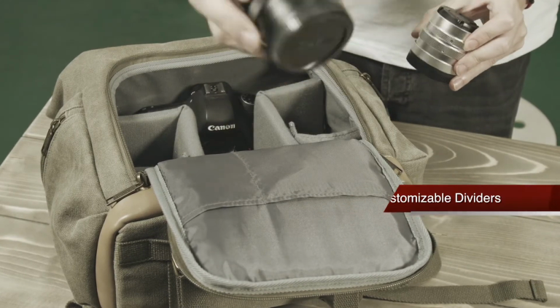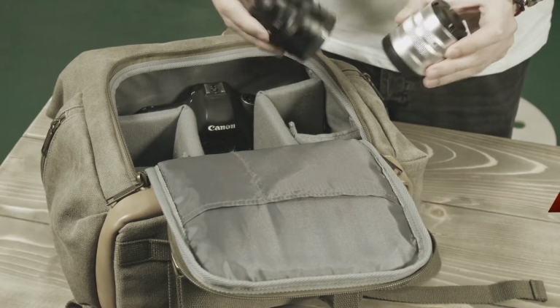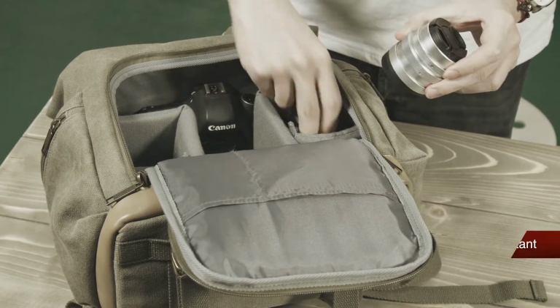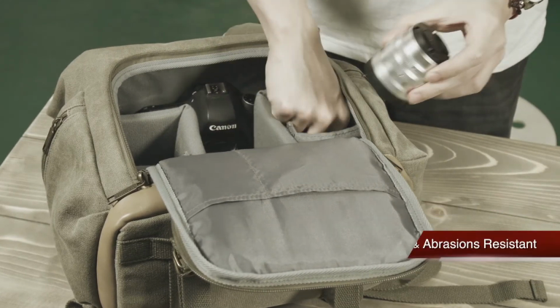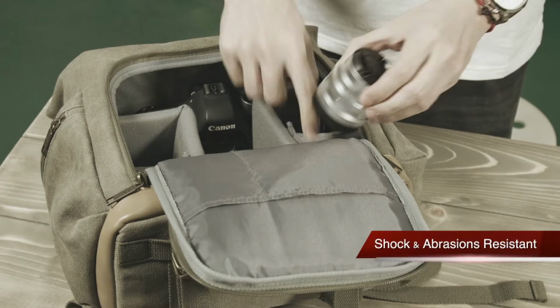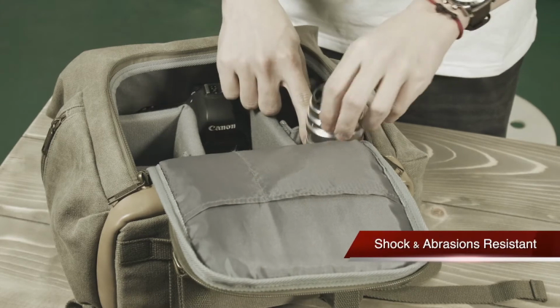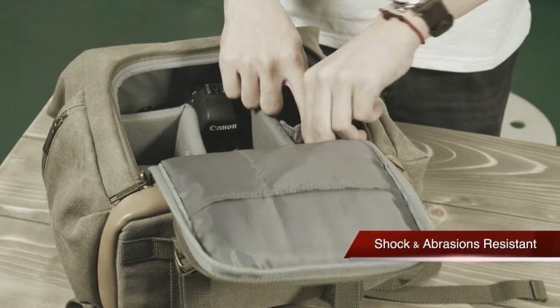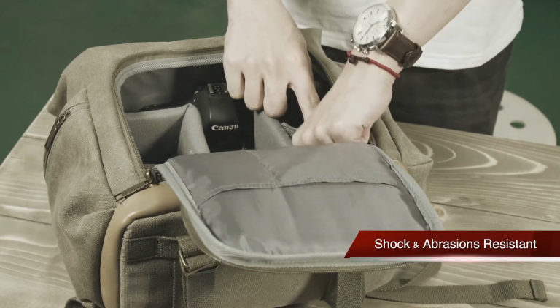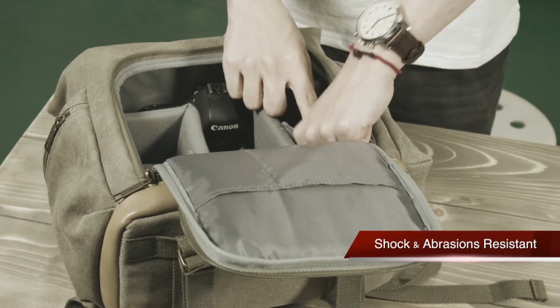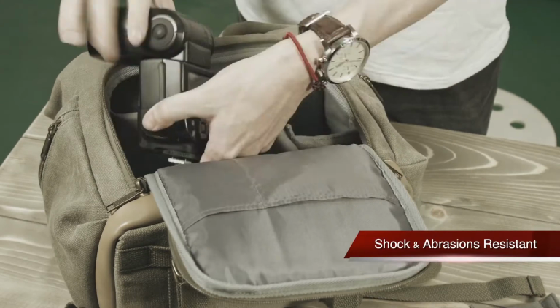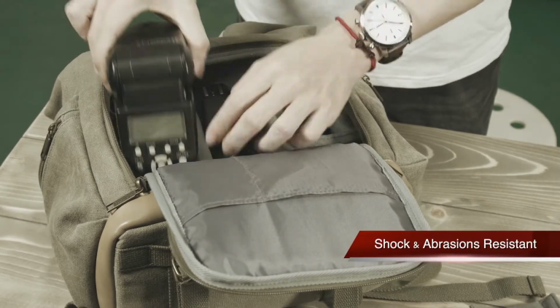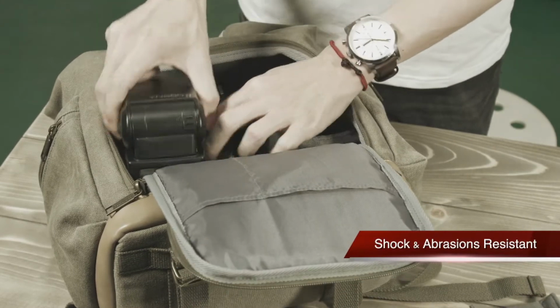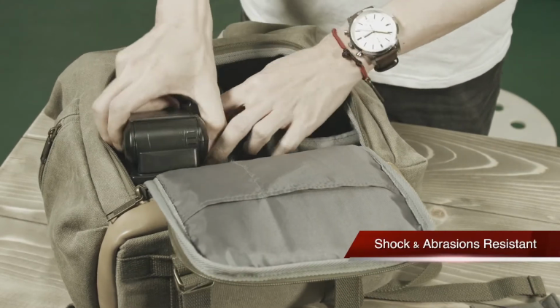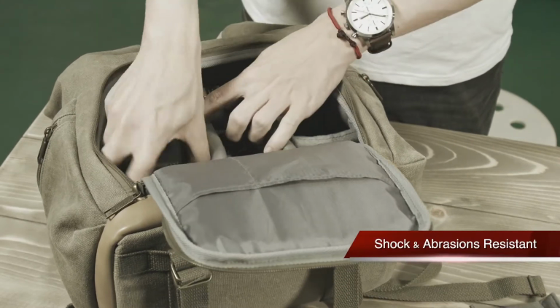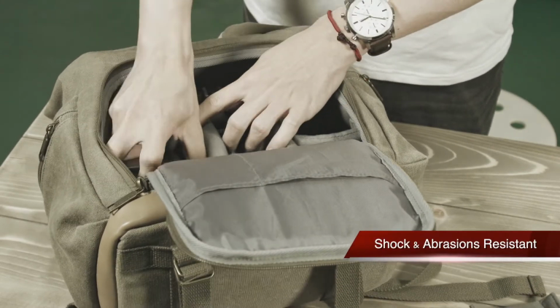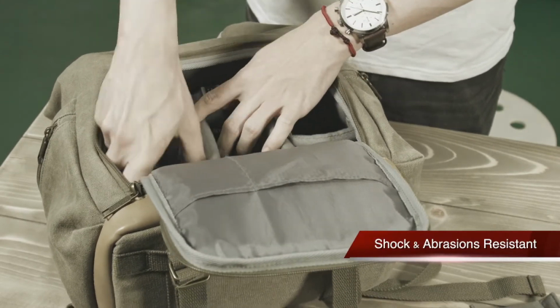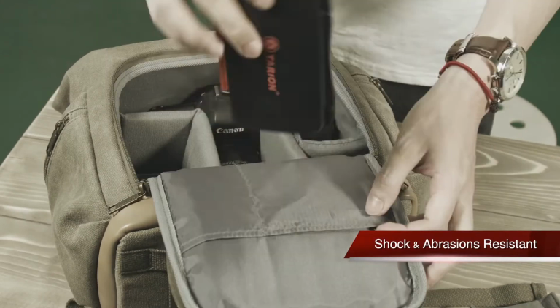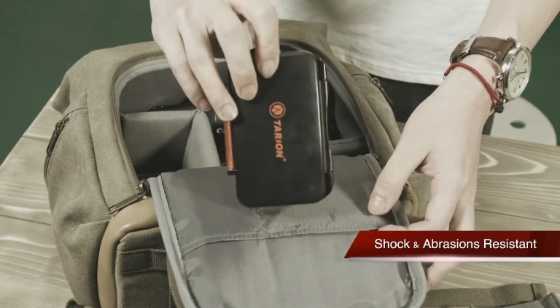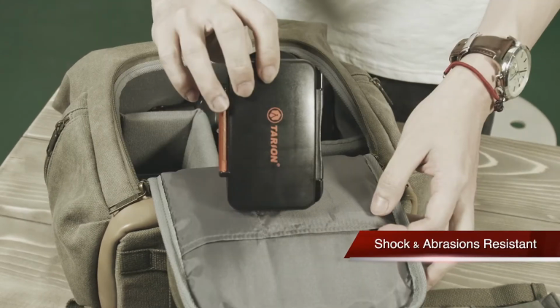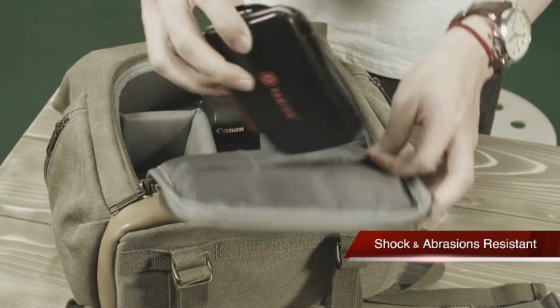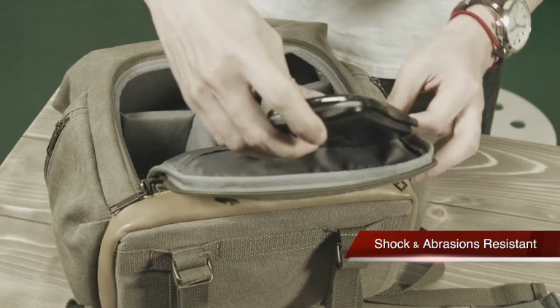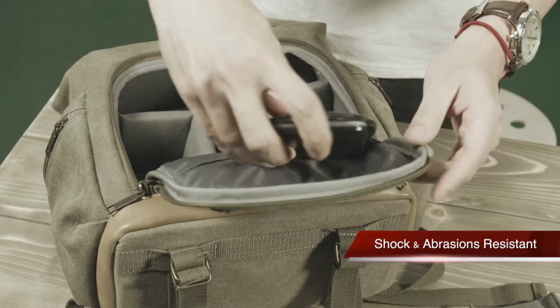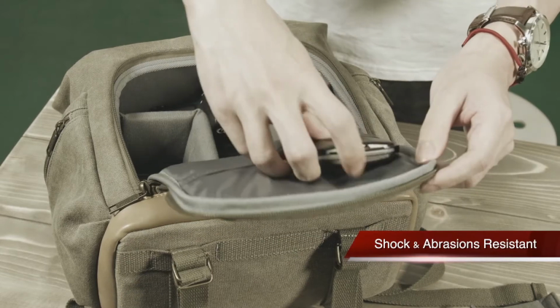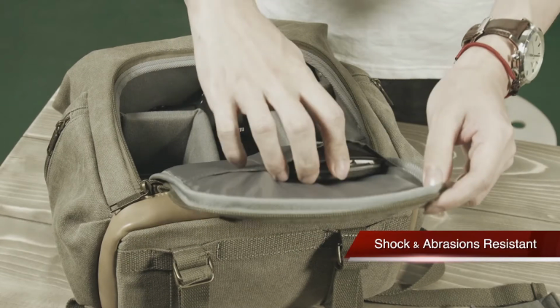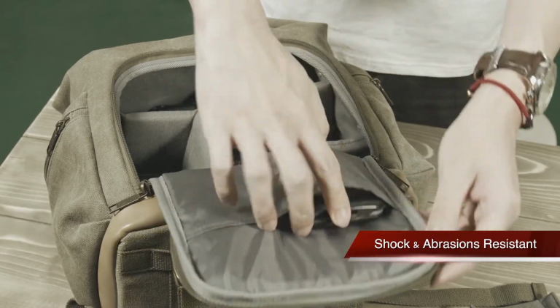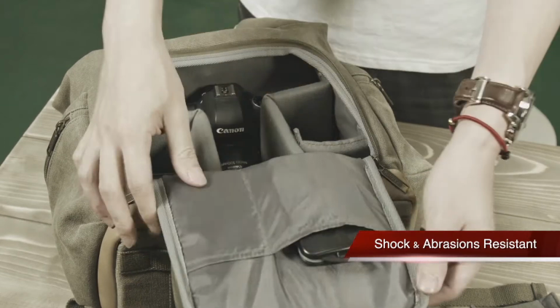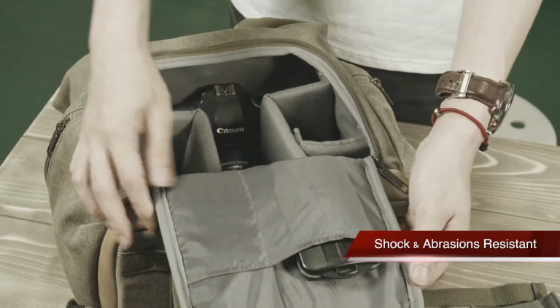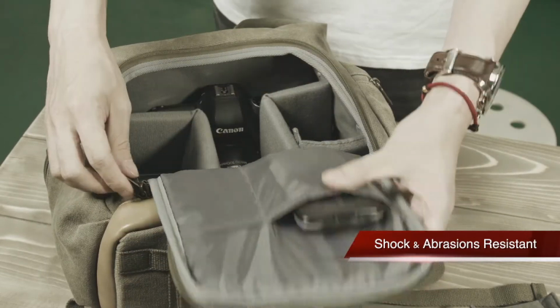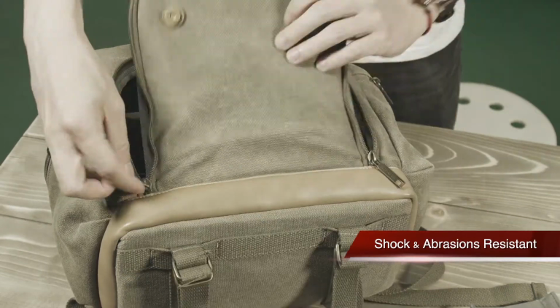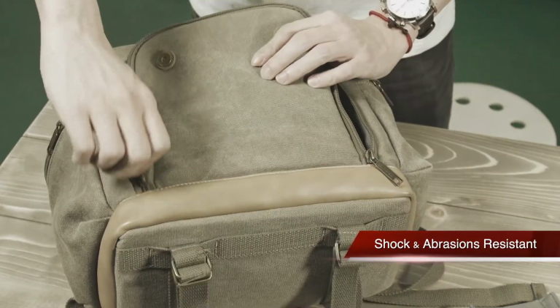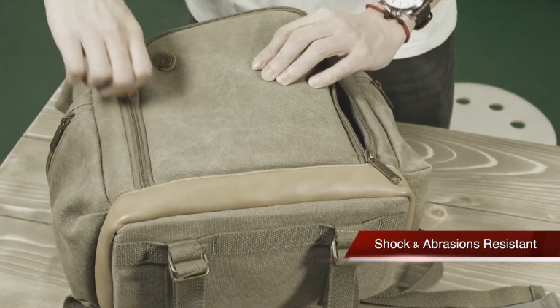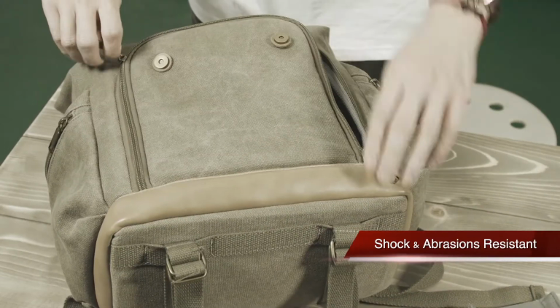Everything is very well protected, especially from shock and abrasions. There's also a small sleeve that will easily fit any of your memory cards, your pens and your hard drives.